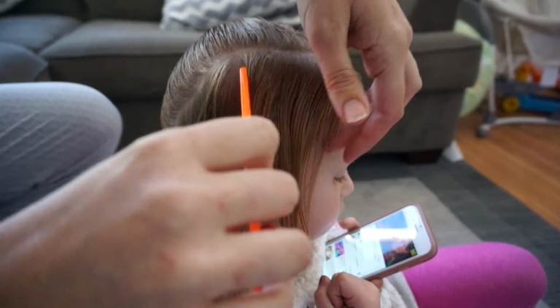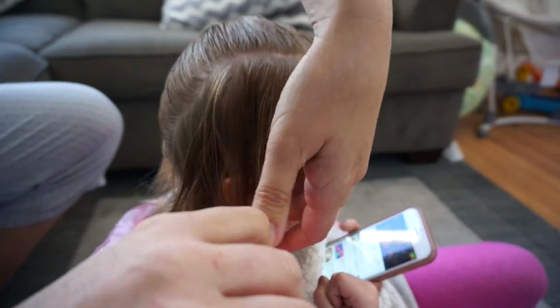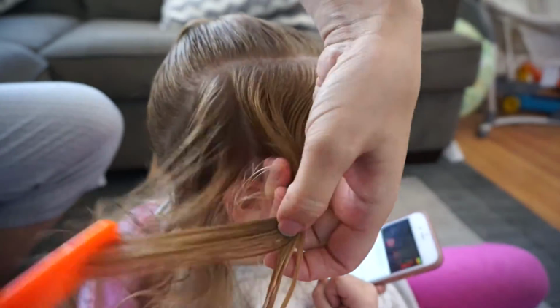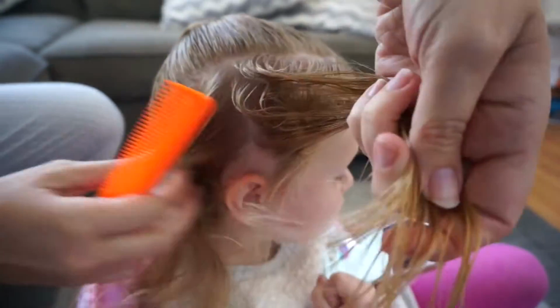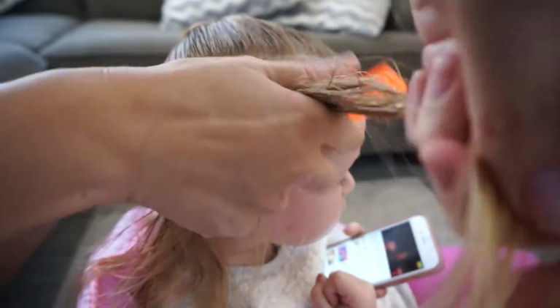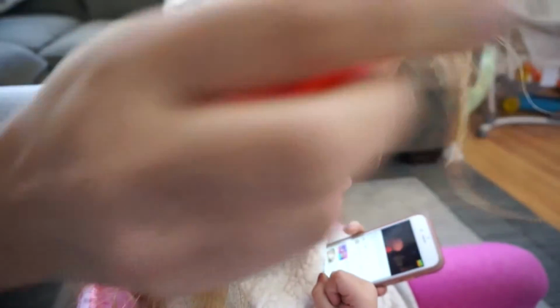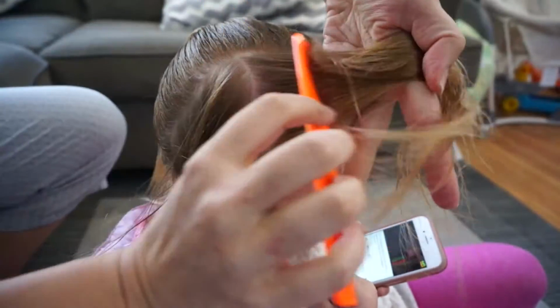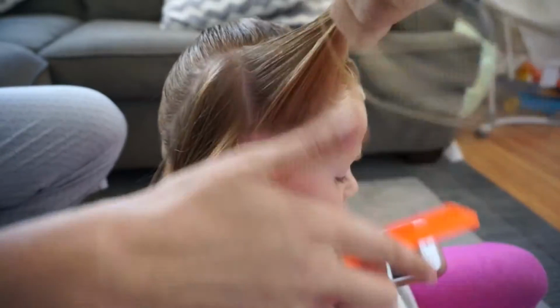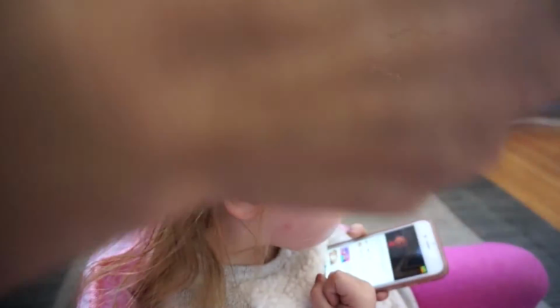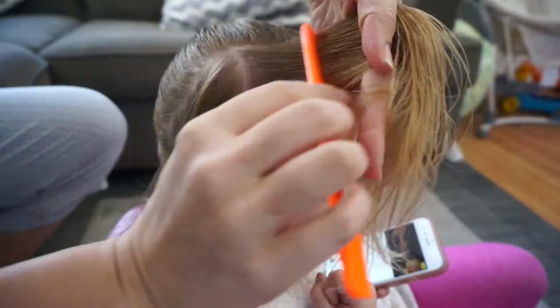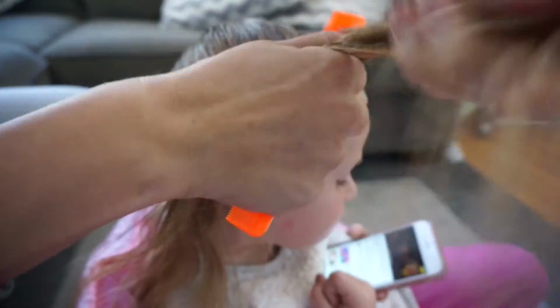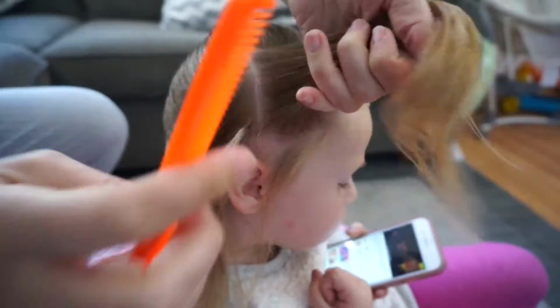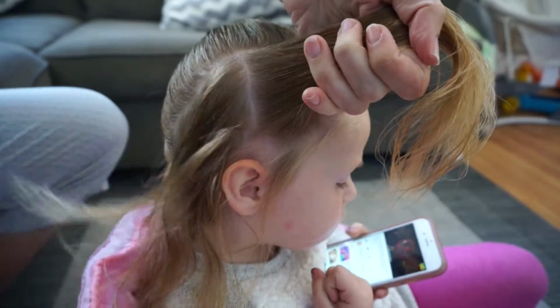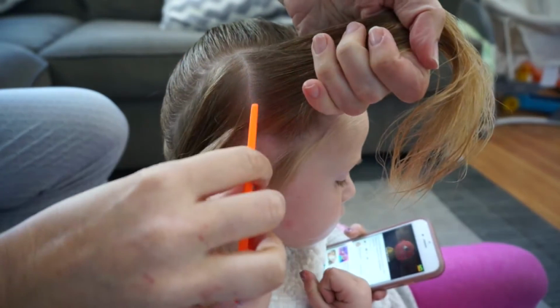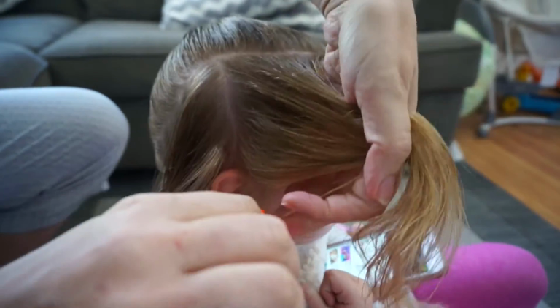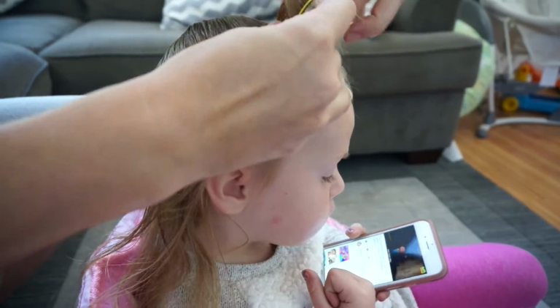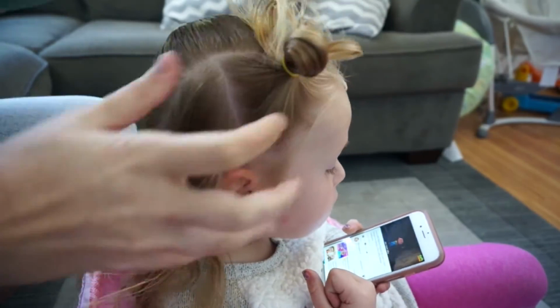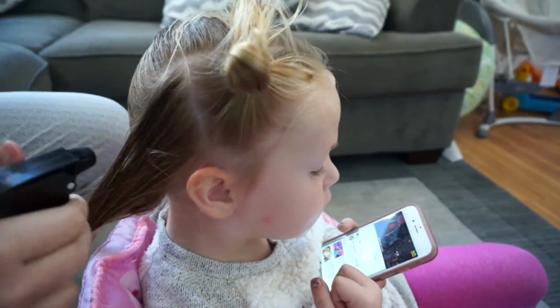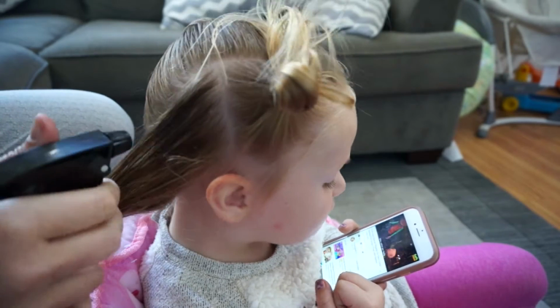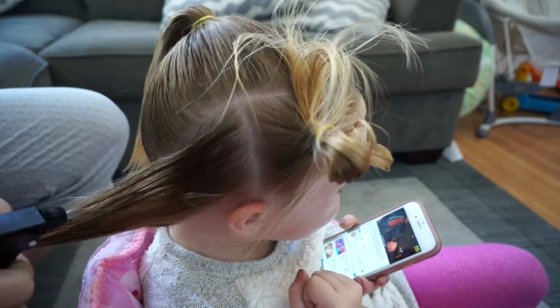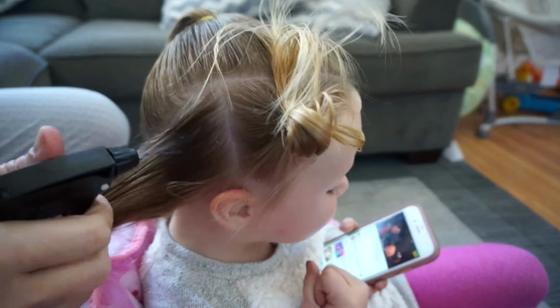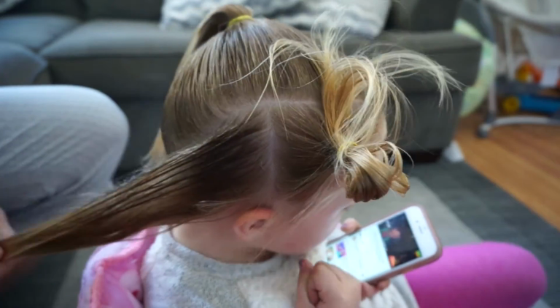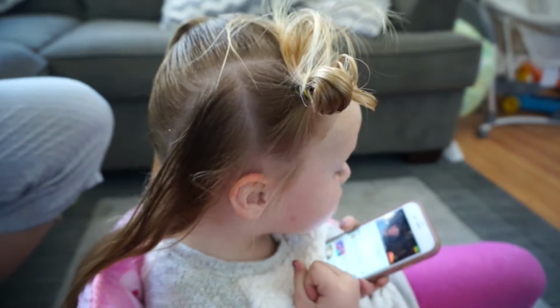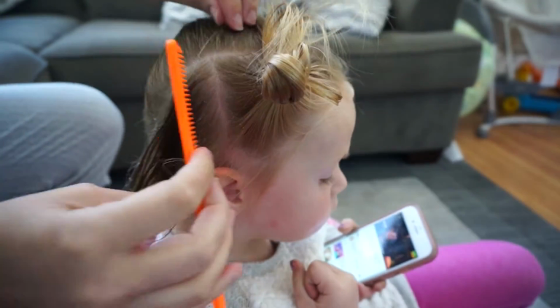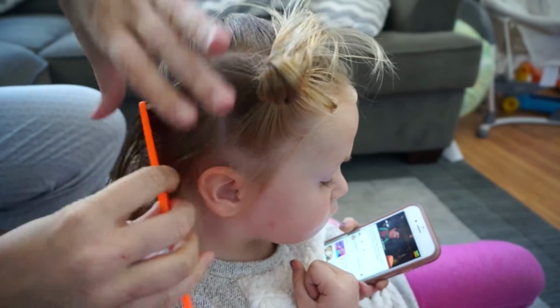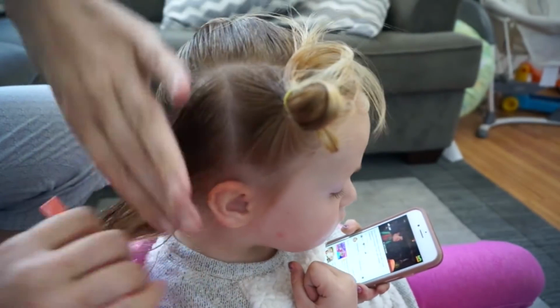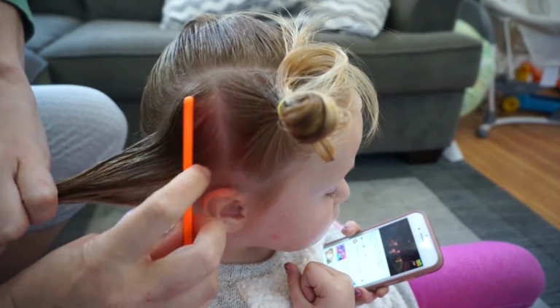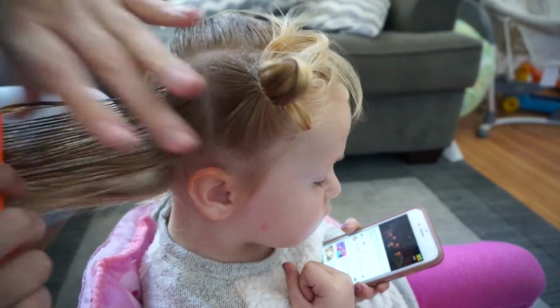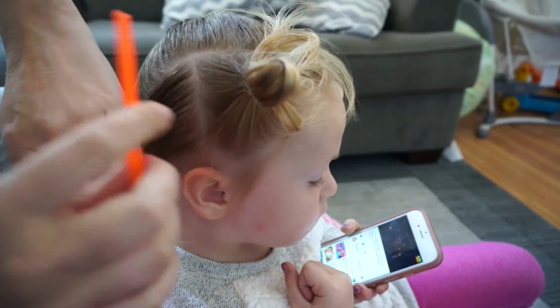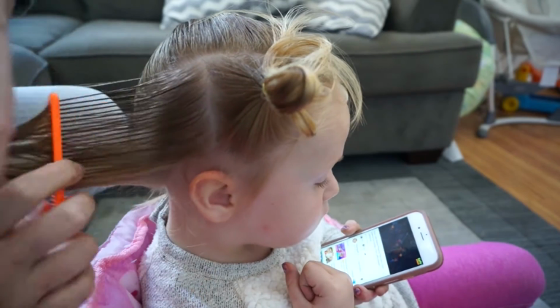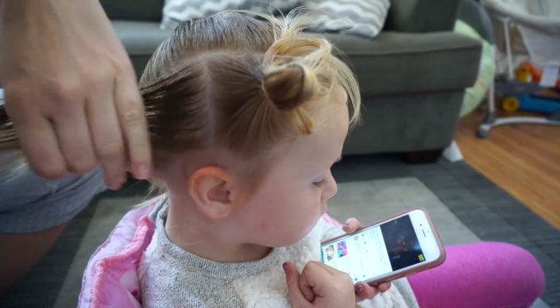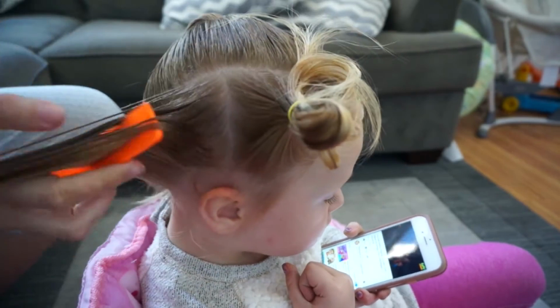After this I'm going to make a part on the right side with the hair that I have left over on the right, and this is the area that I'm going to make the Dutch braids with. You'll see me combing out and using a lot of water and spray gel.